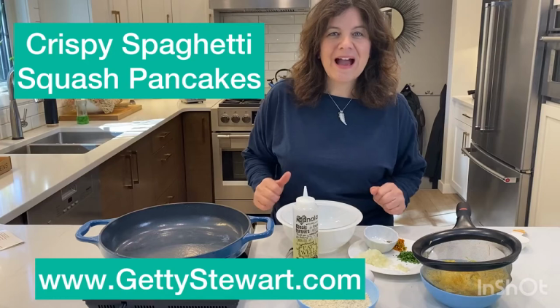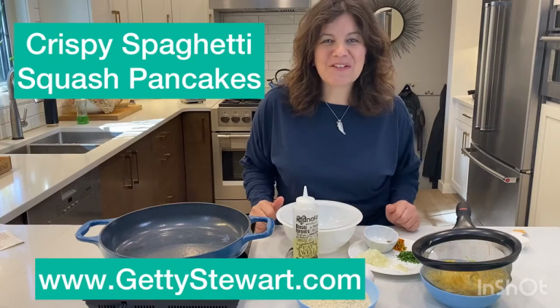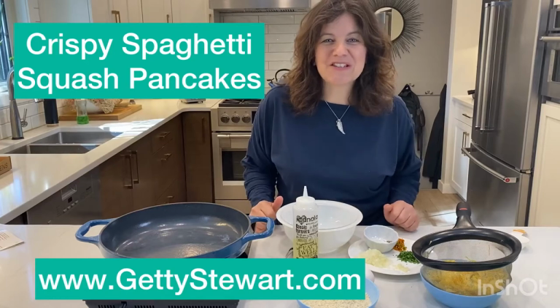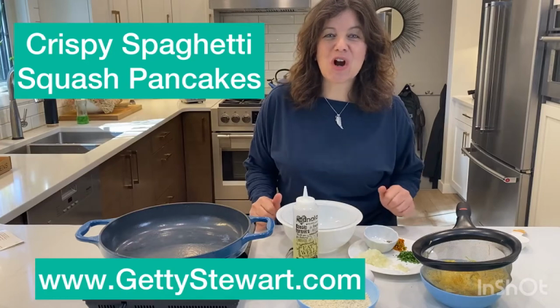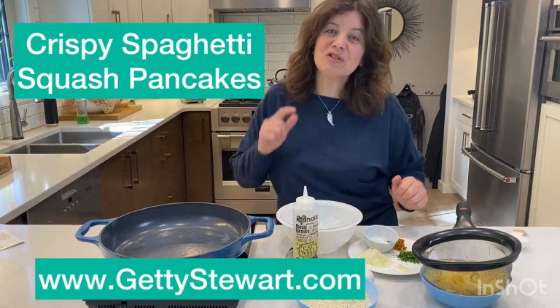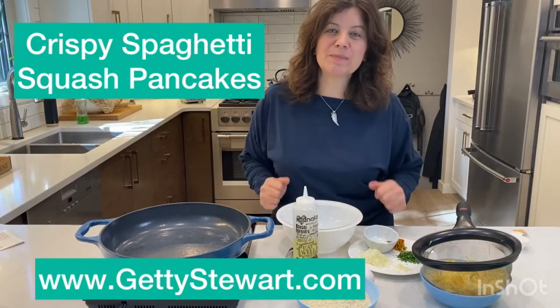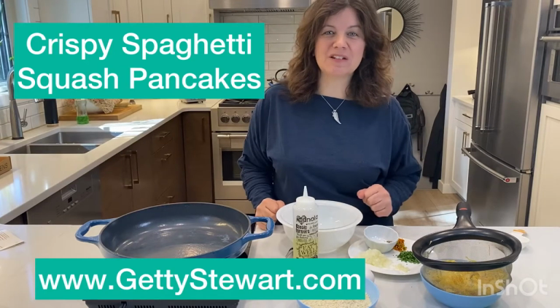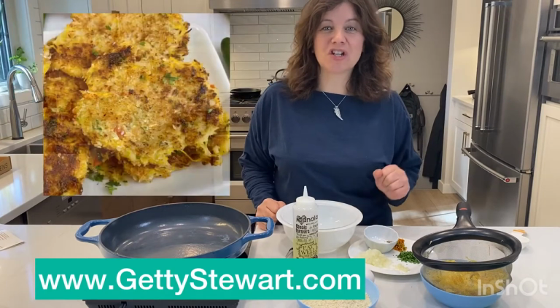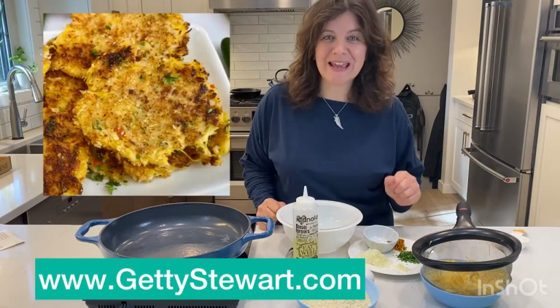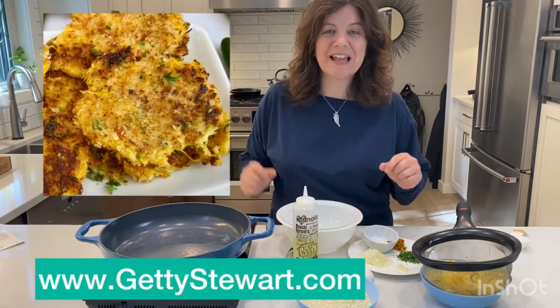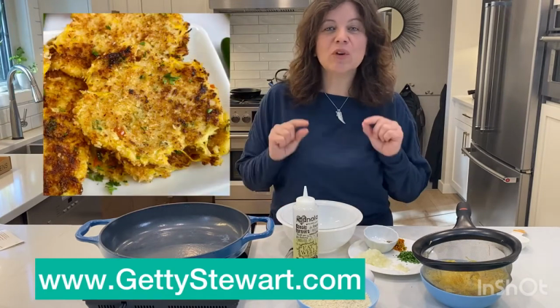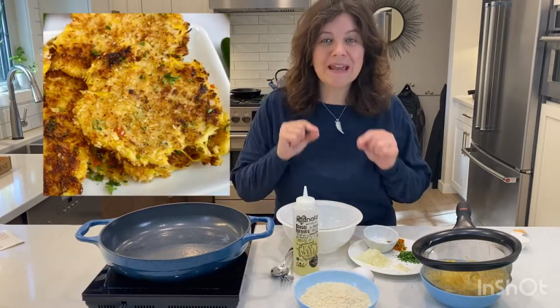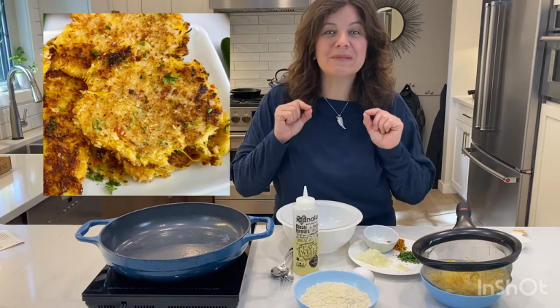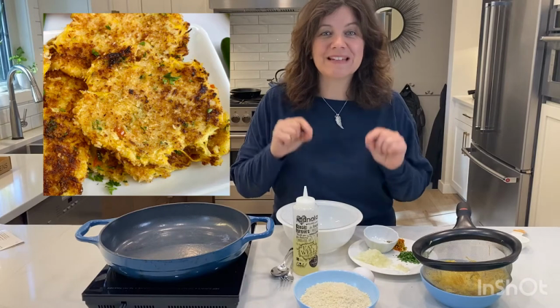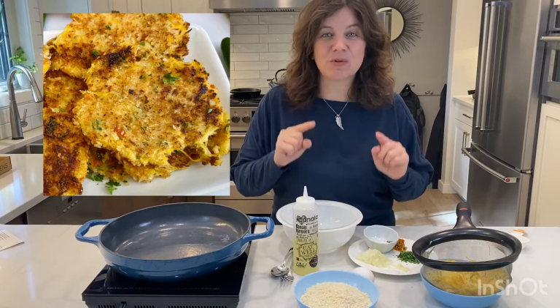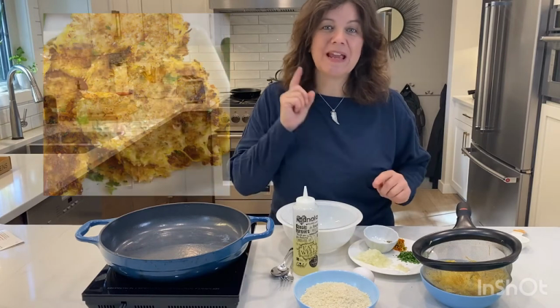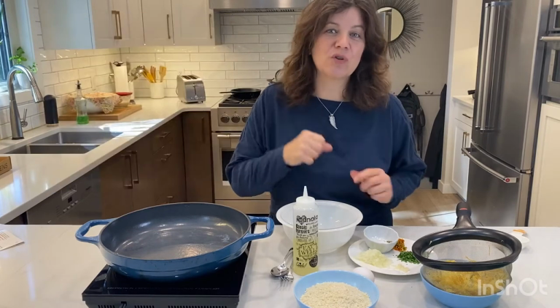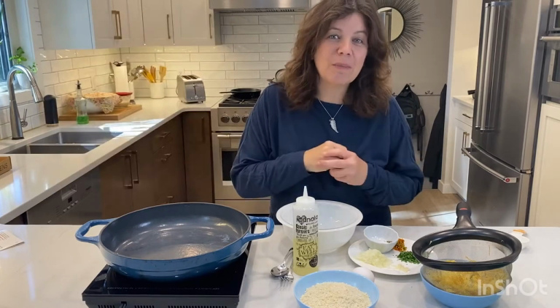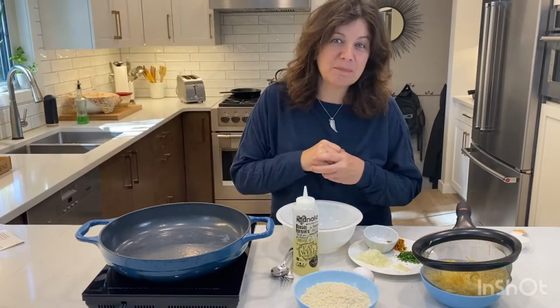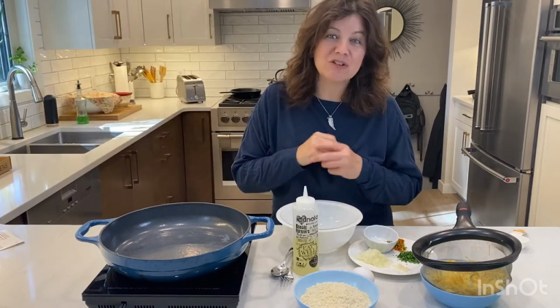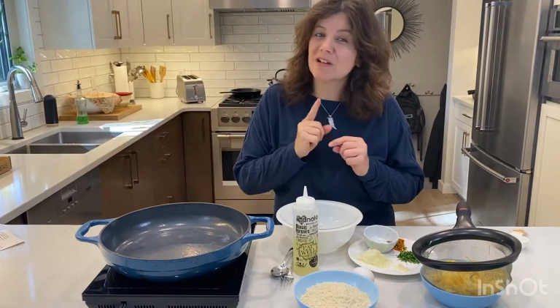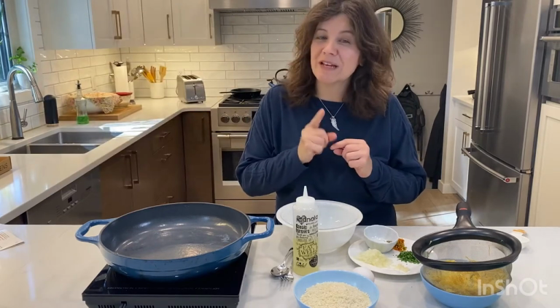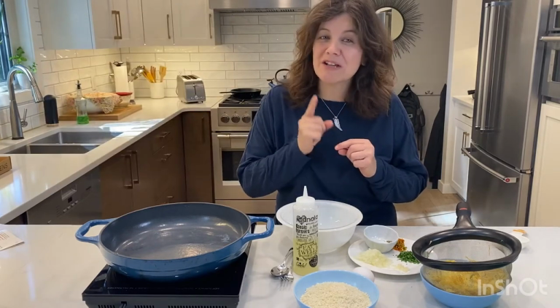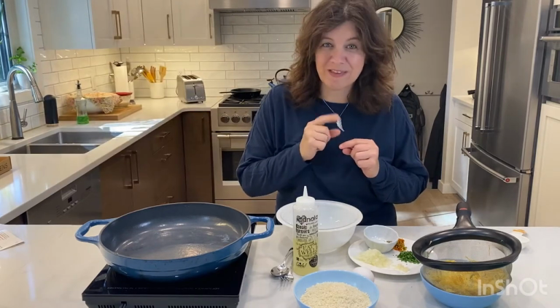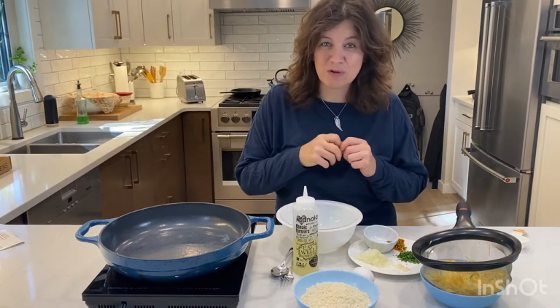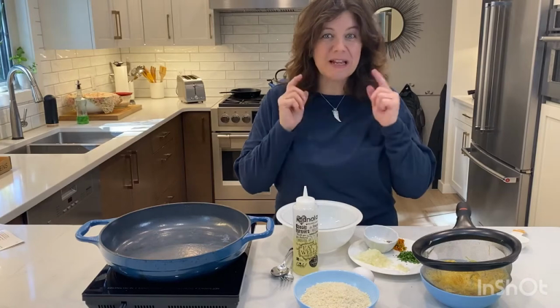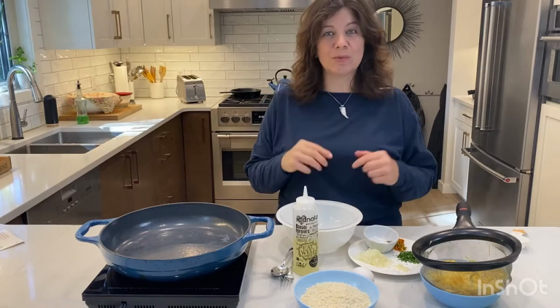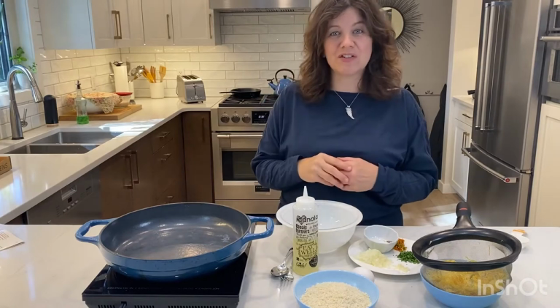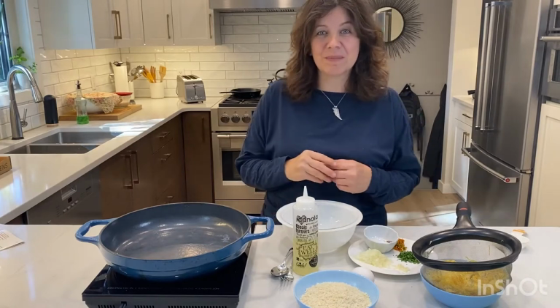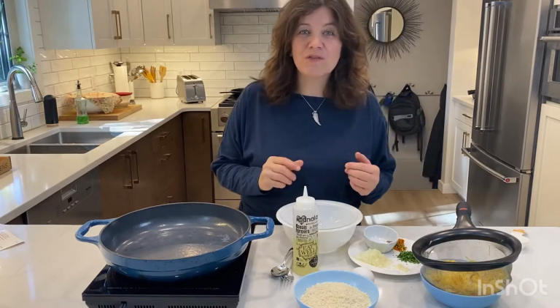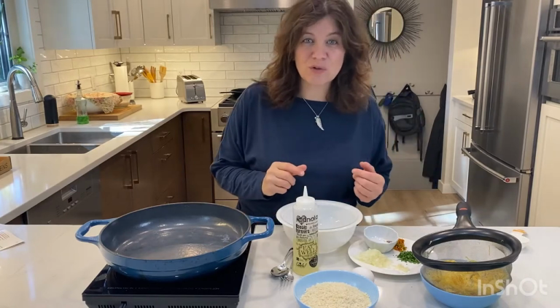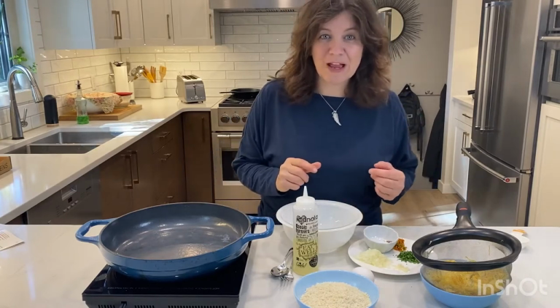Hi, Getty from GettyStewart.com here to make spaghetti squash pancakes. We're going to make them nice and crispy and show you a couple of tips and tricks along the way to make sure that they stay crispy until you're ready to serve them to your family.